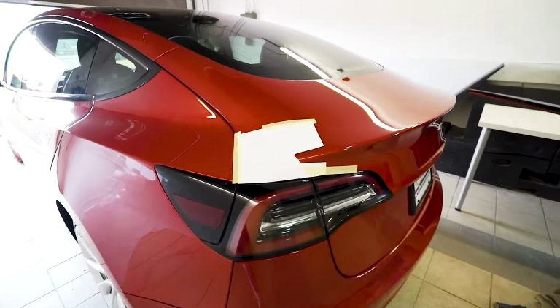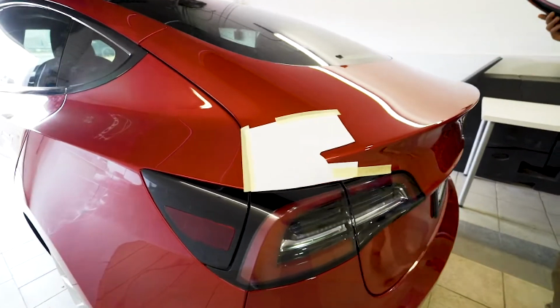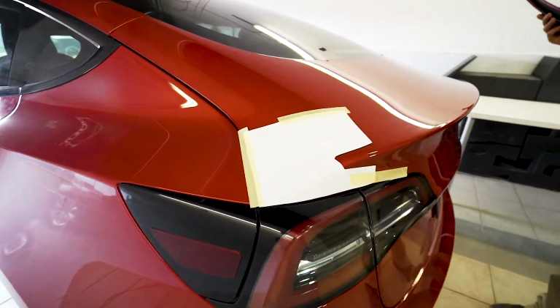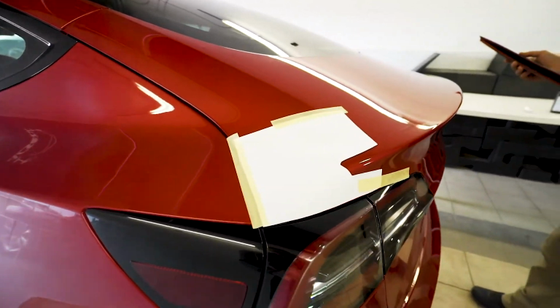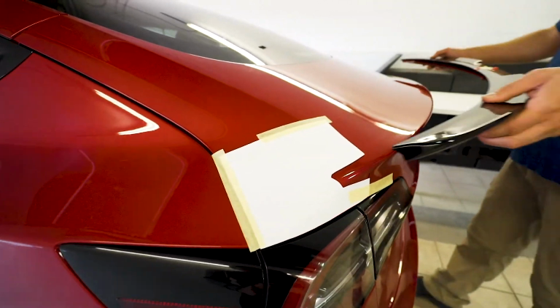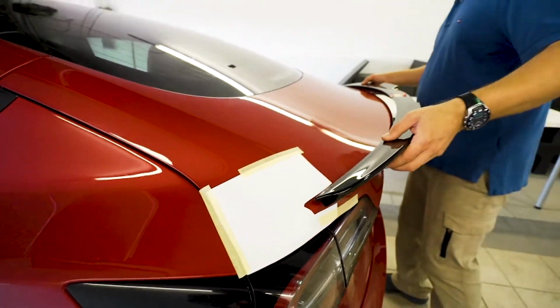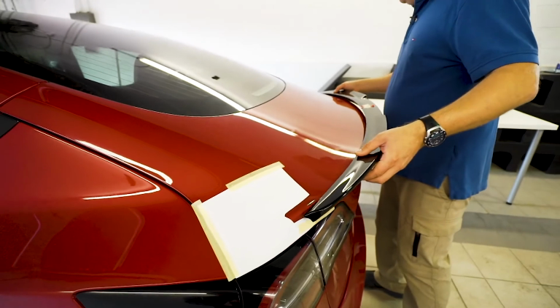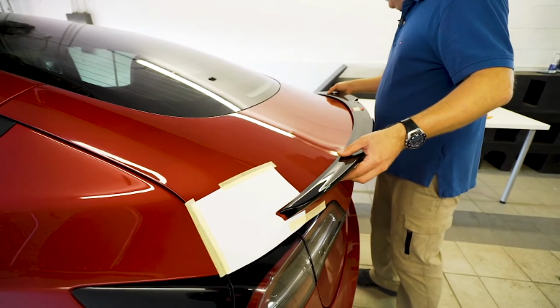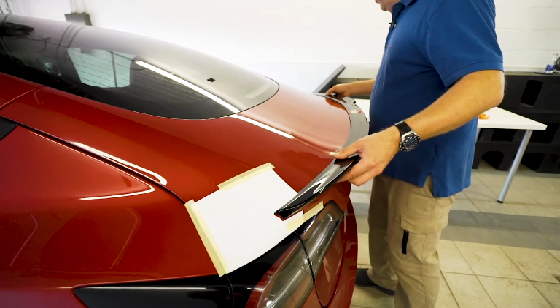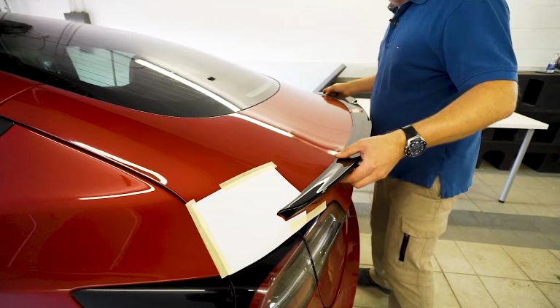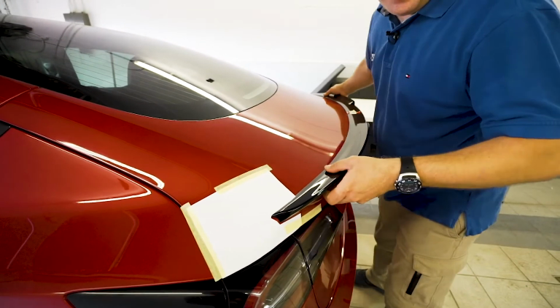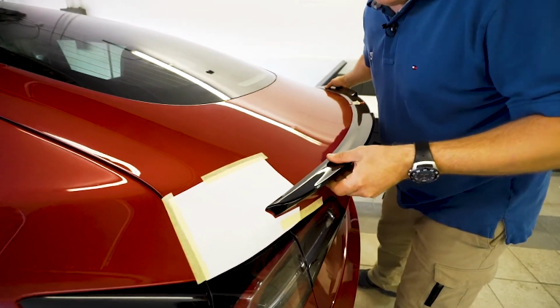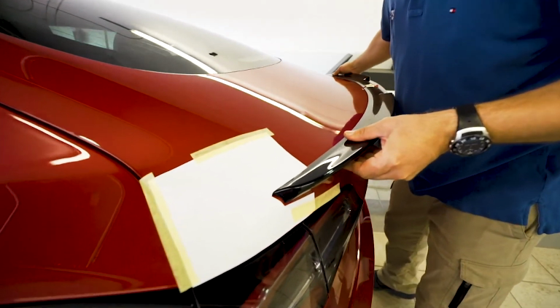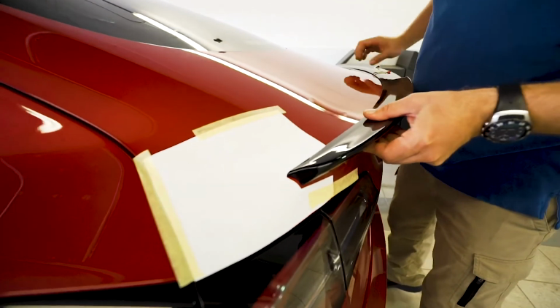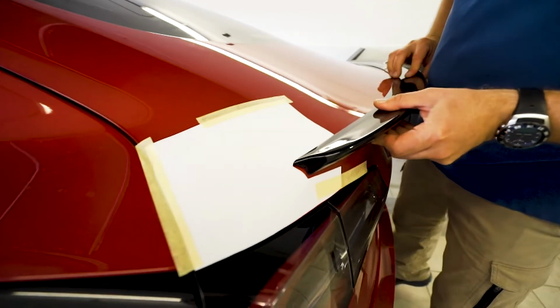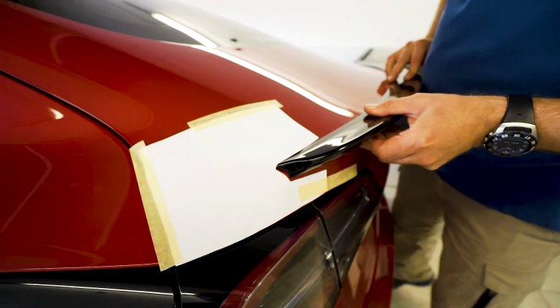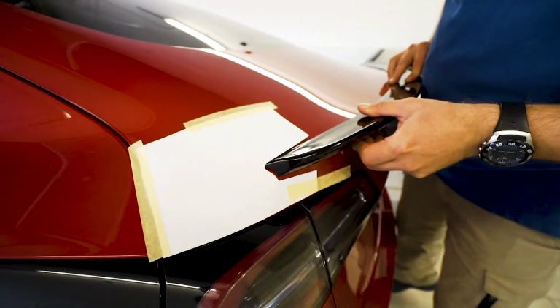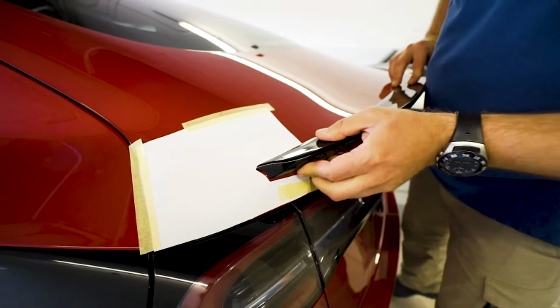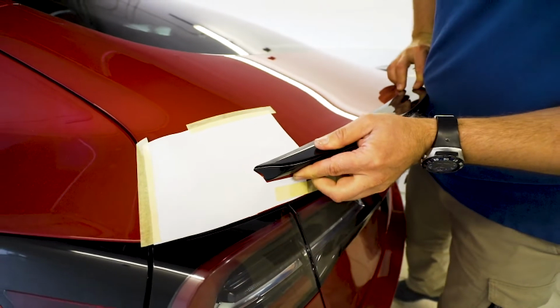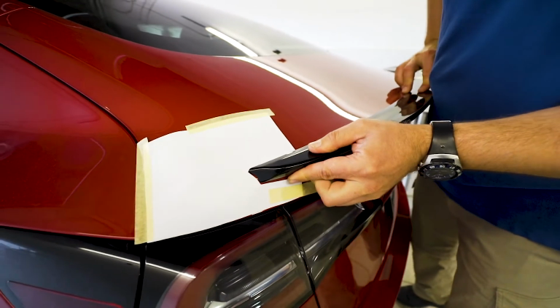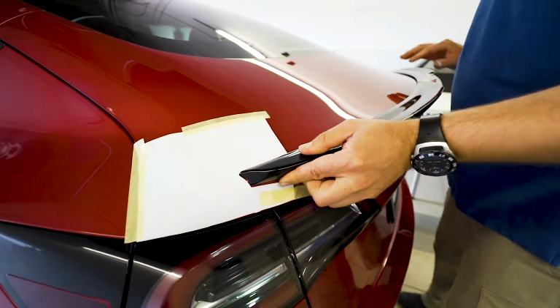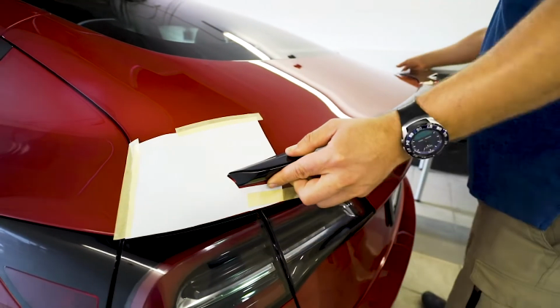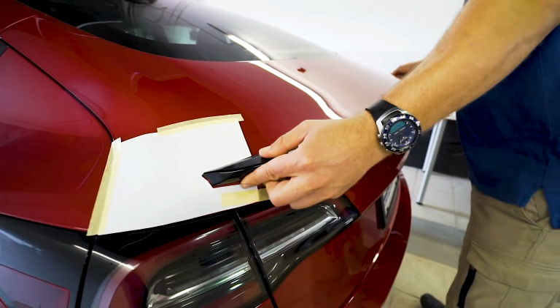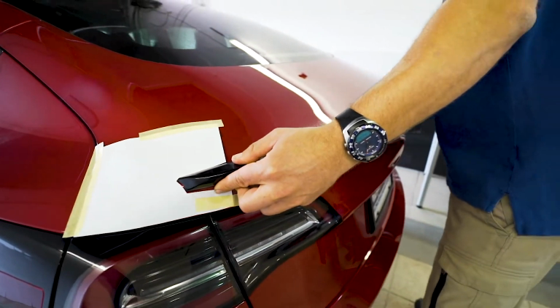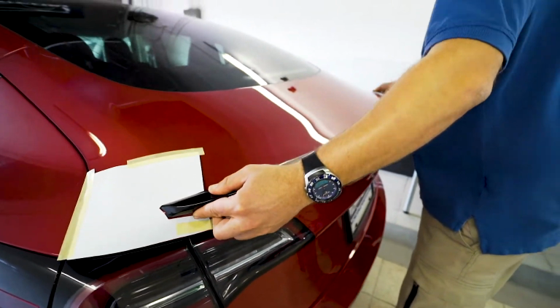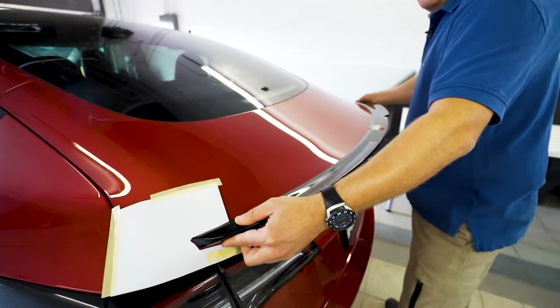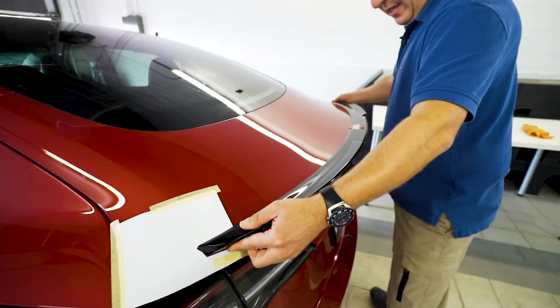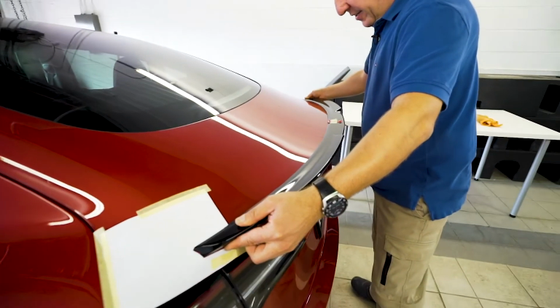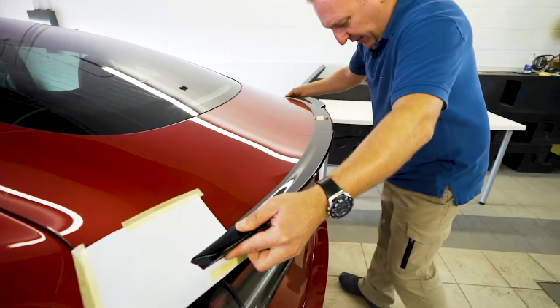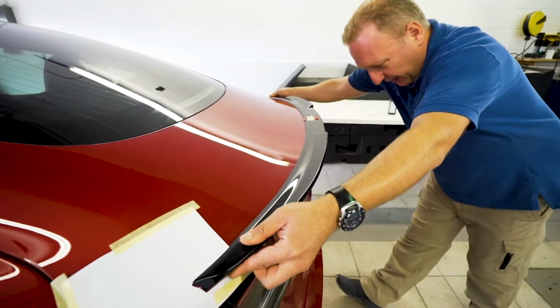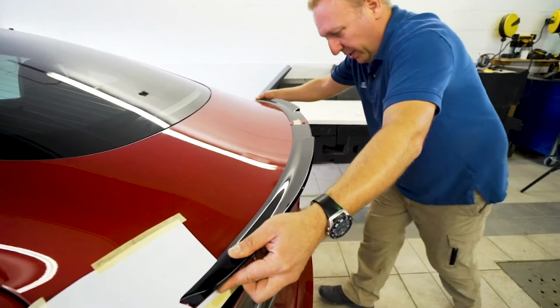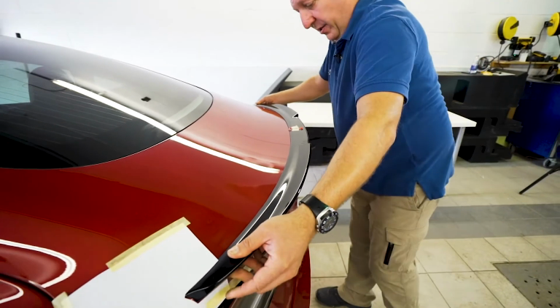I'm going to do another dry fit of the spoiler onto the car — this is really to verify our templates and the positioning. This ensures that it is centered, and that's really where it will go.